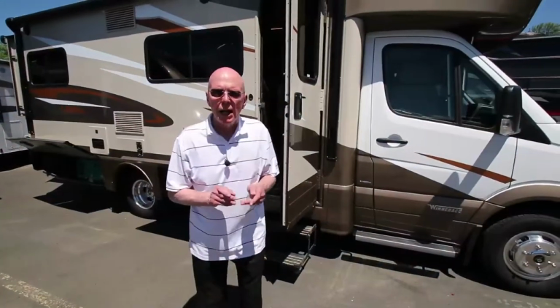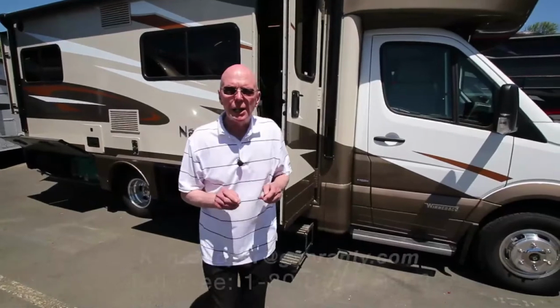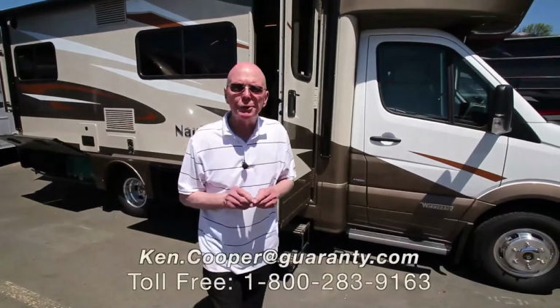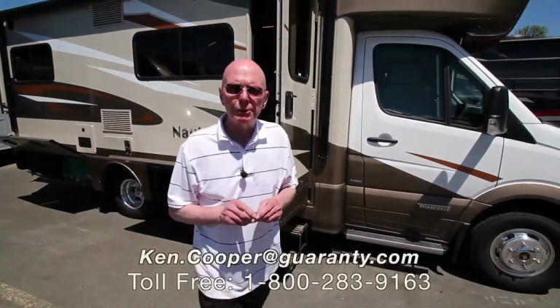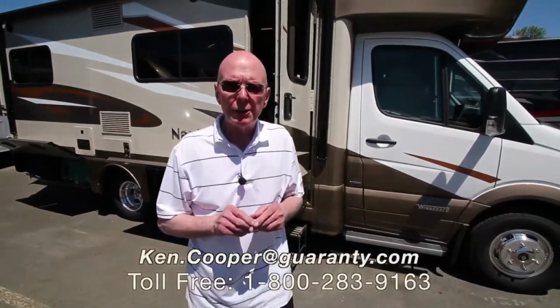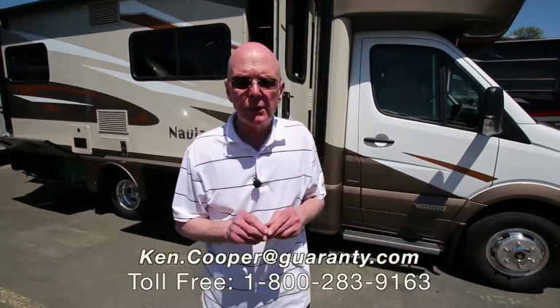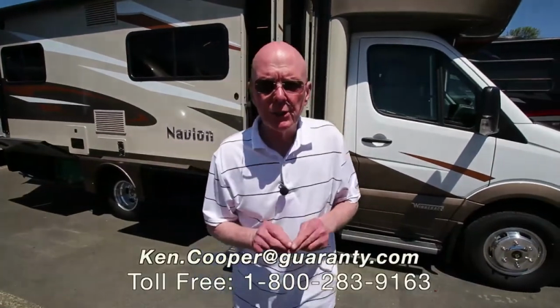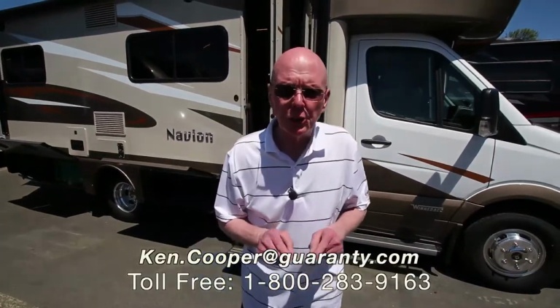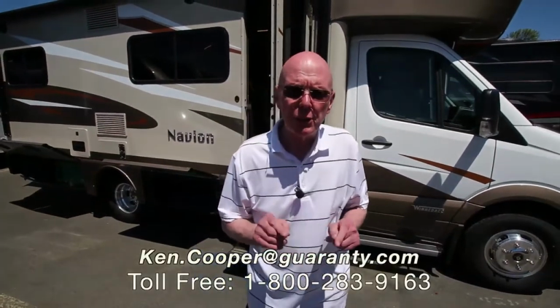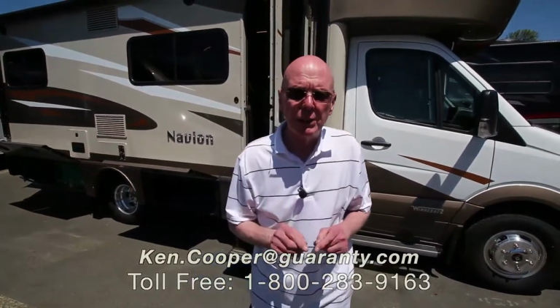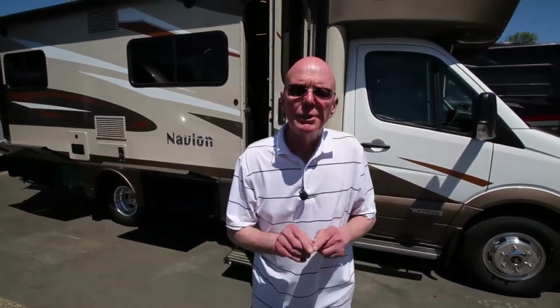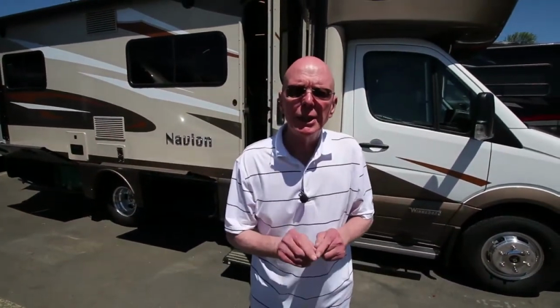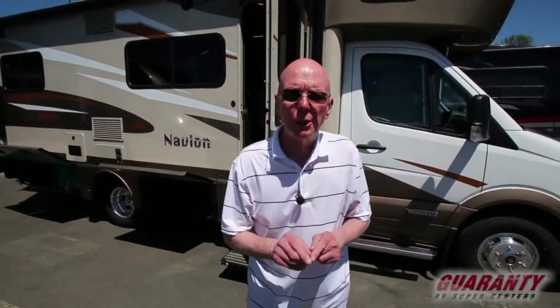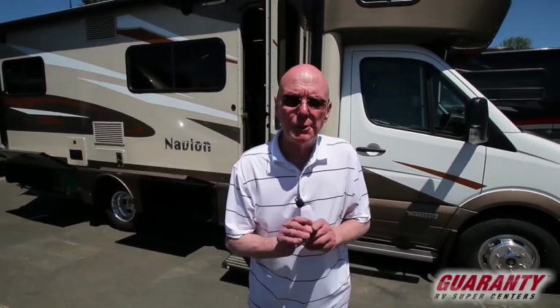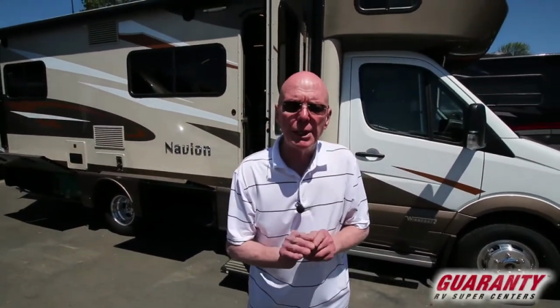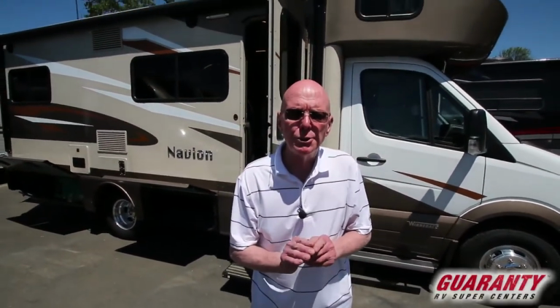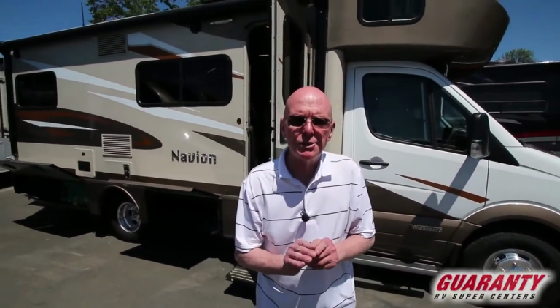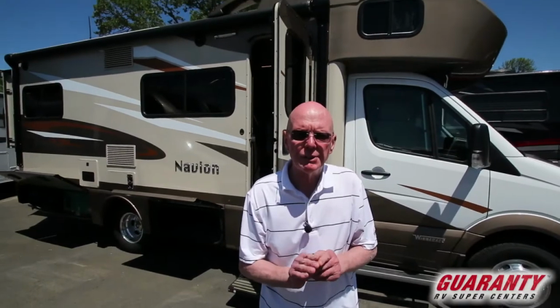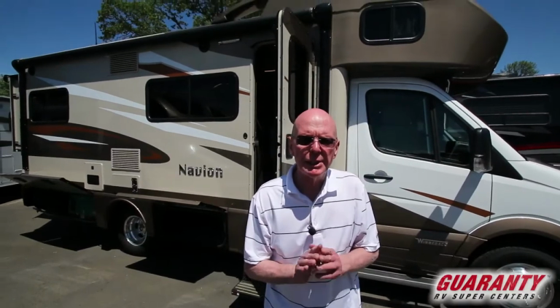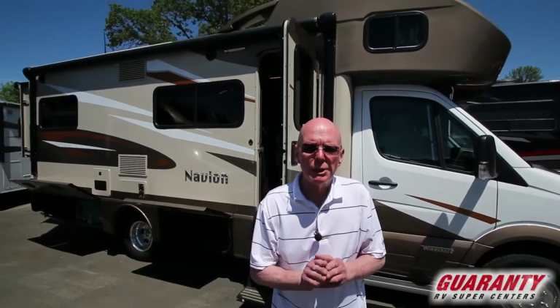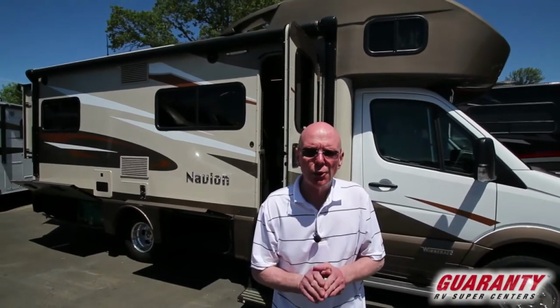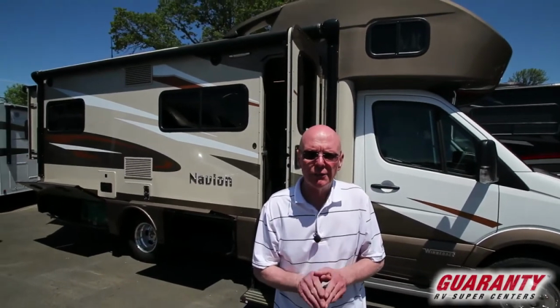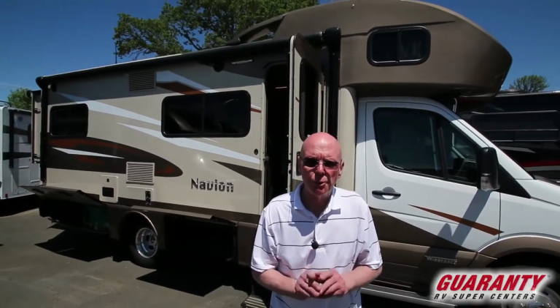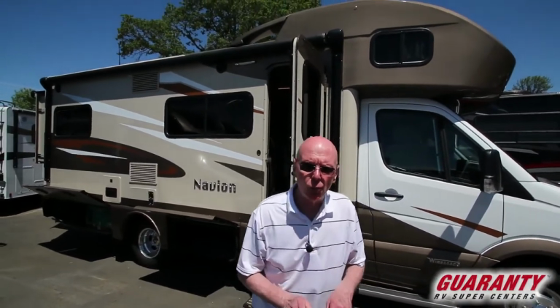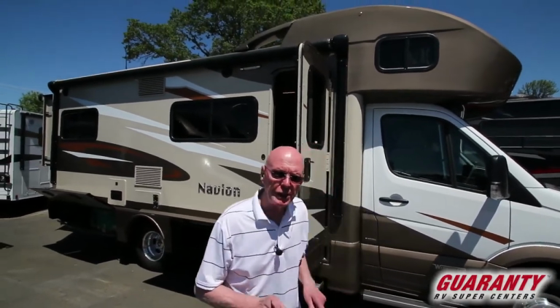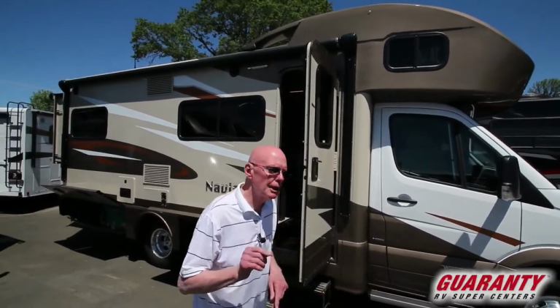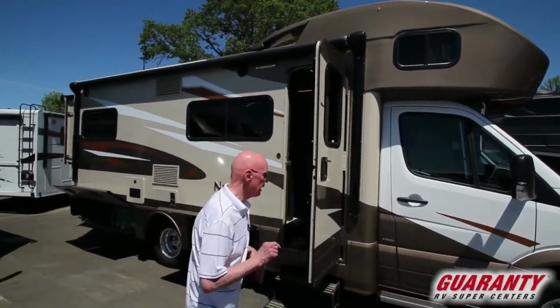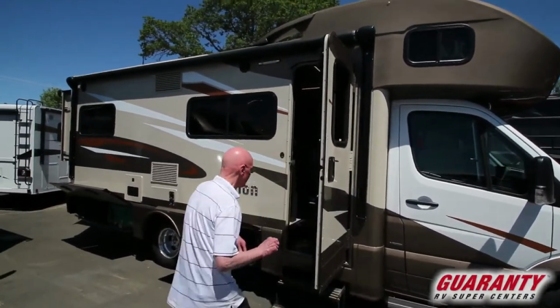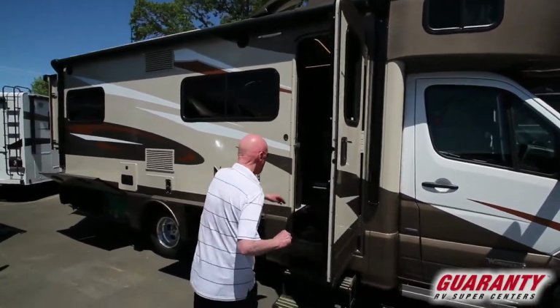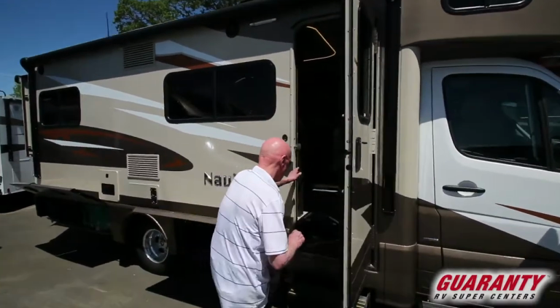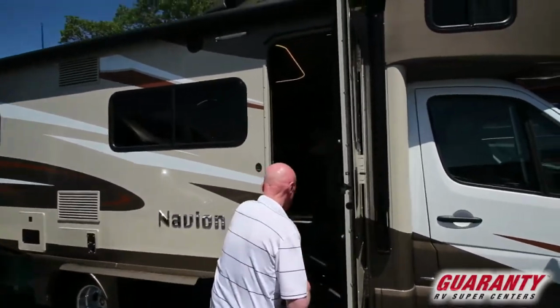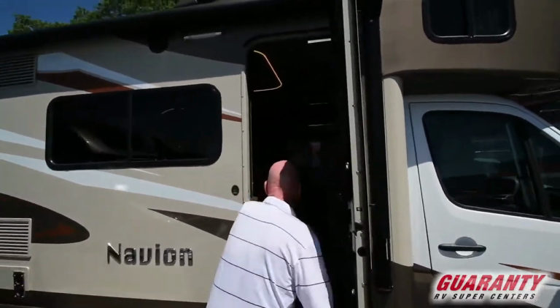Hi, I'm Ken Cooper with Guaranty RV Center in Junction City, Oregon. Today I'd like to share with you this brand-new 2017 Winnebago Navion 24G. It's a double slide model. Come on inside, let's take a peek.